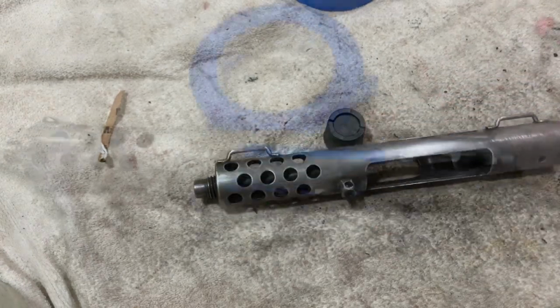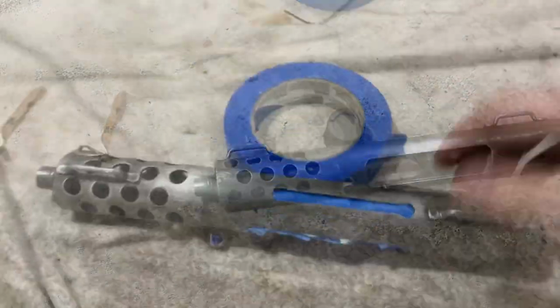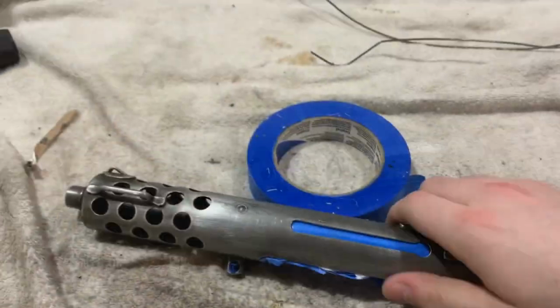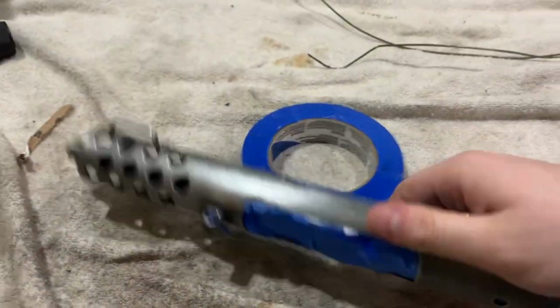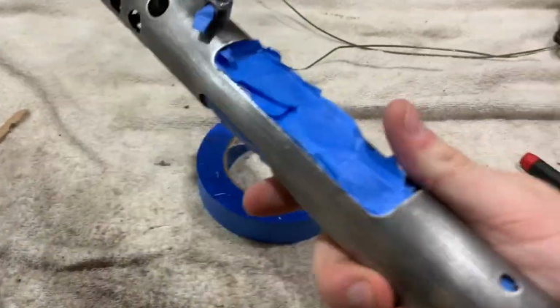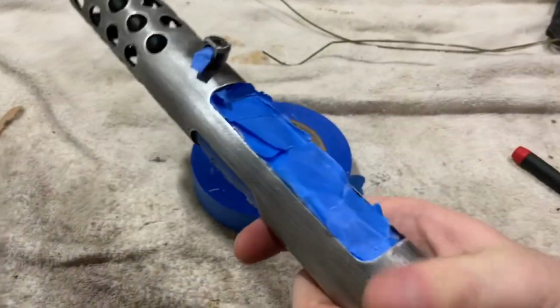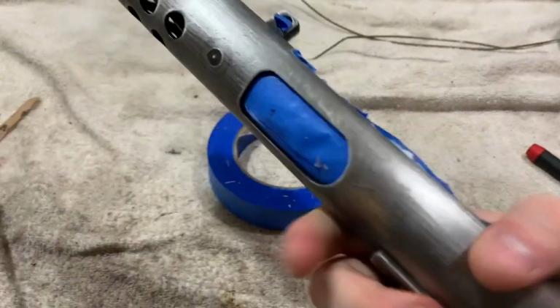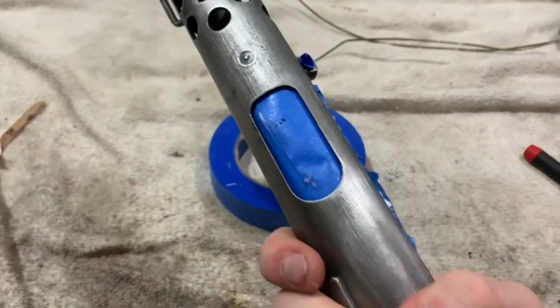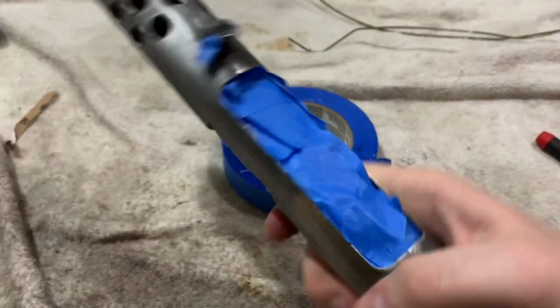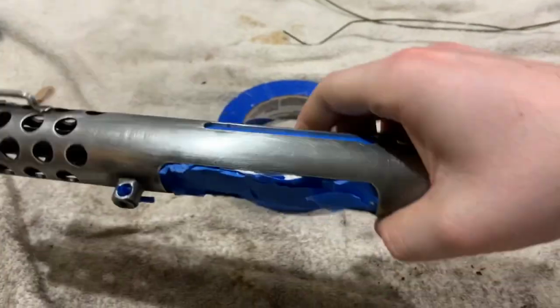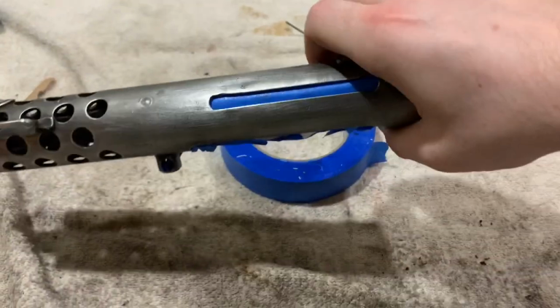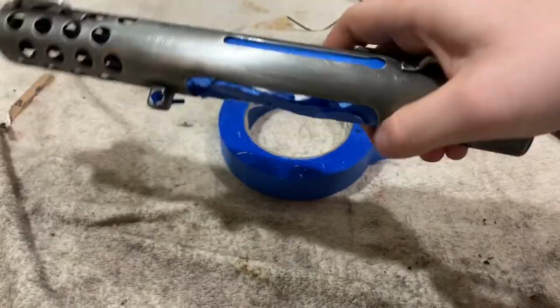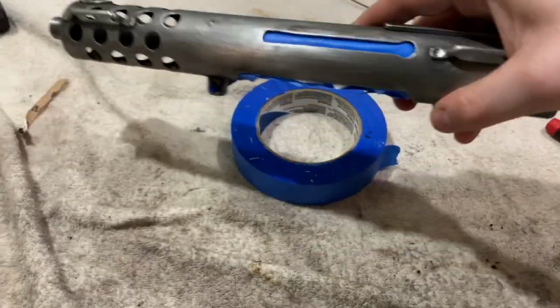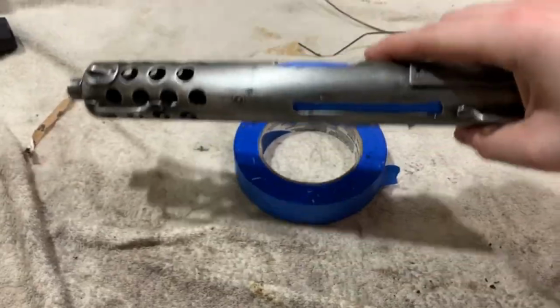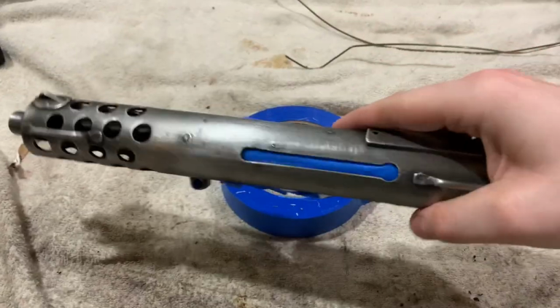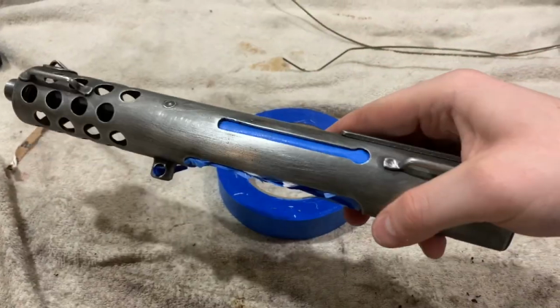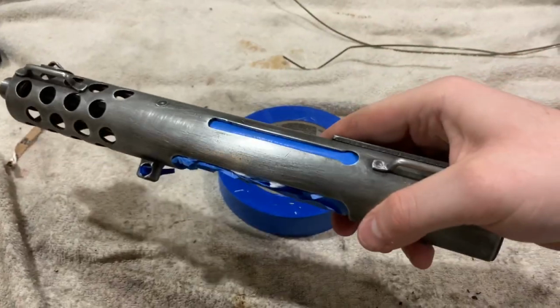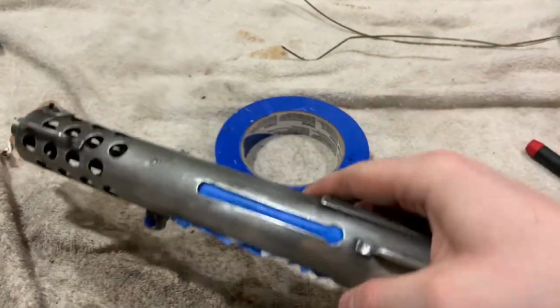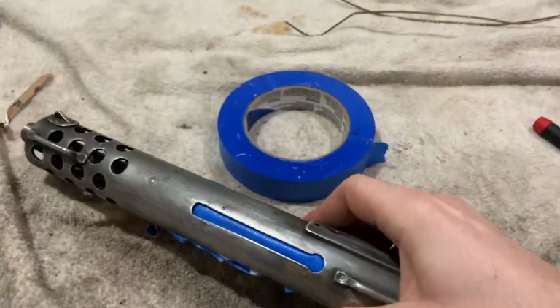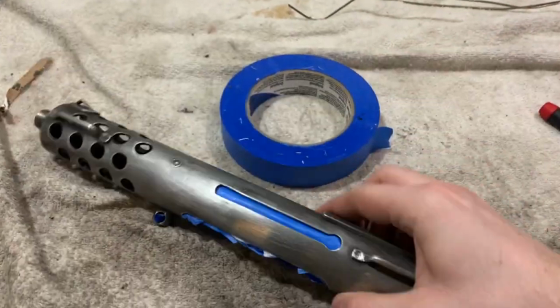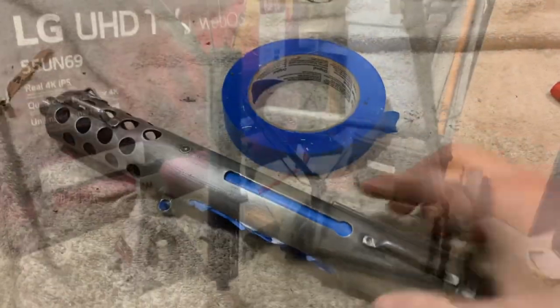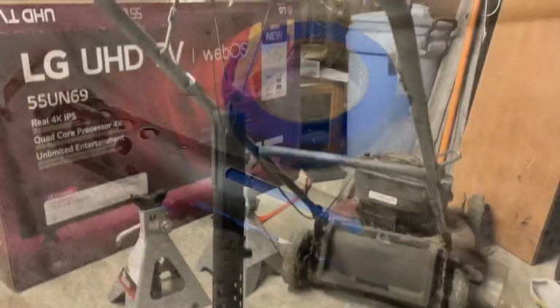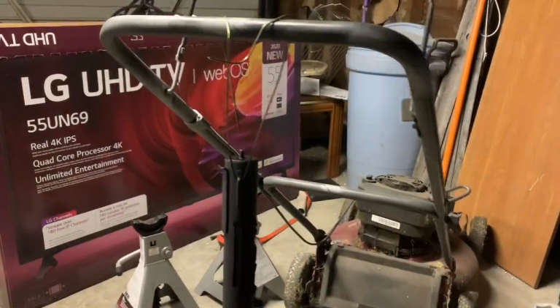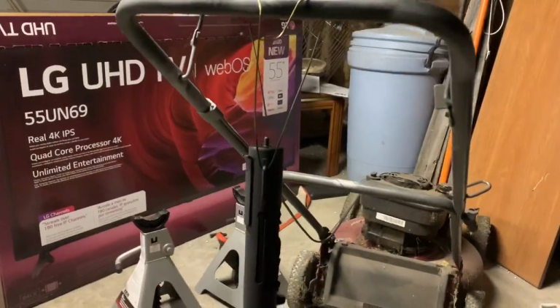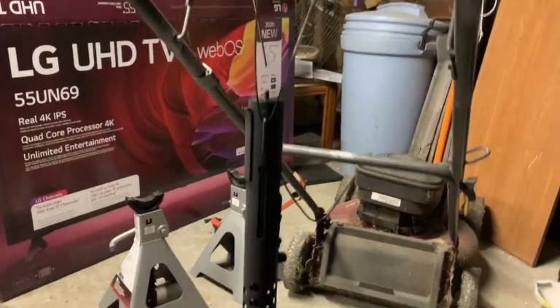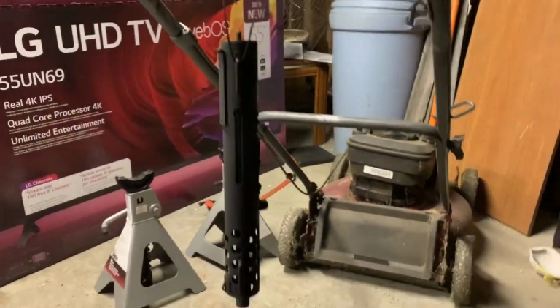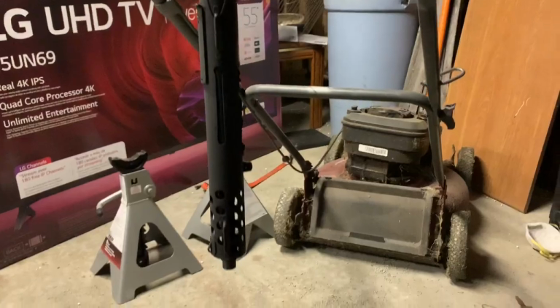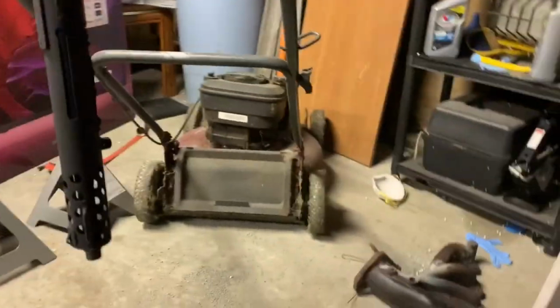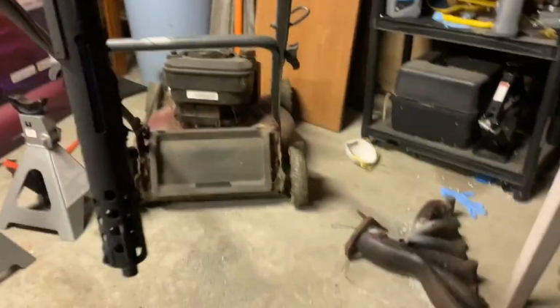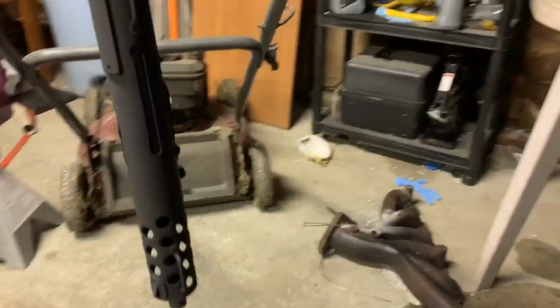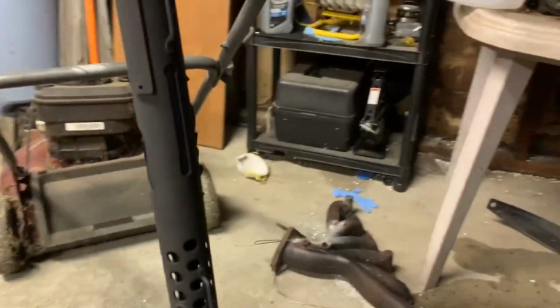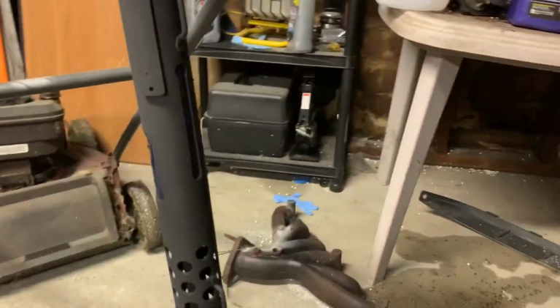So I just taped the upper up and I'm getting ready to spray it, so let's spray it. I have it hanging and I just gave it one coat. It's looking pretty good so far.